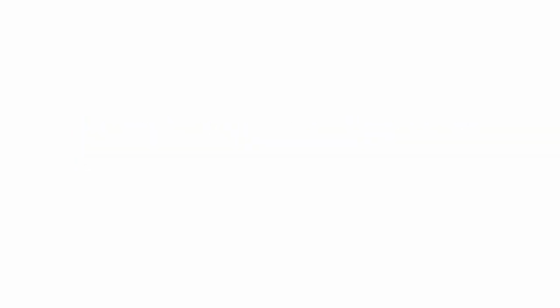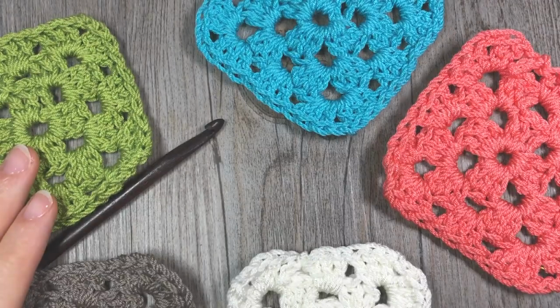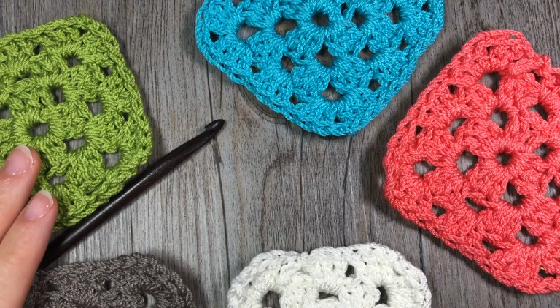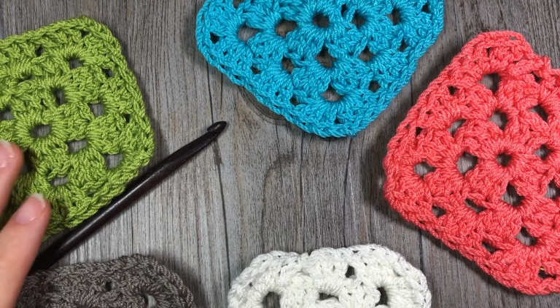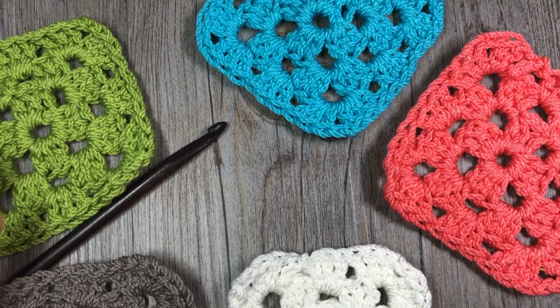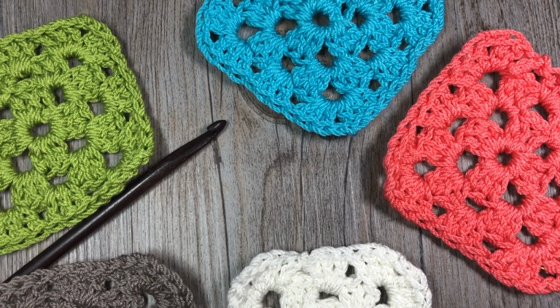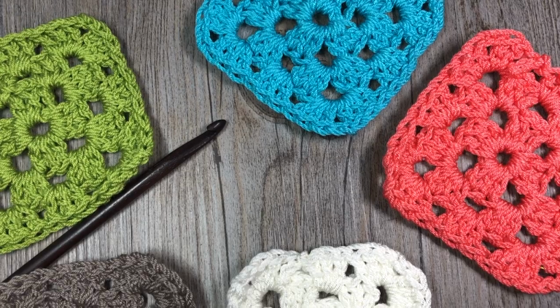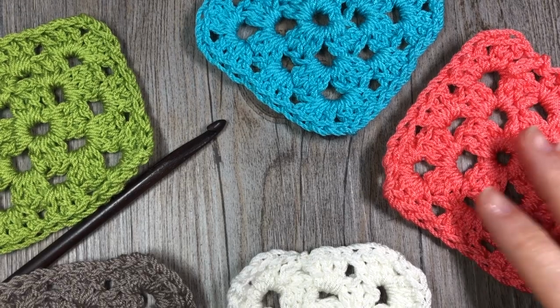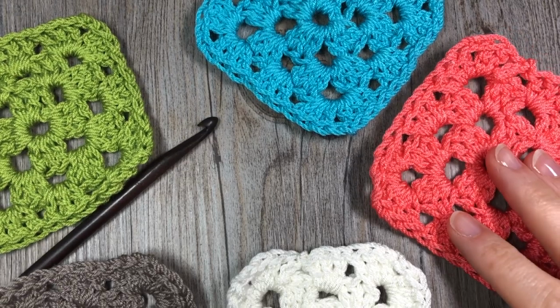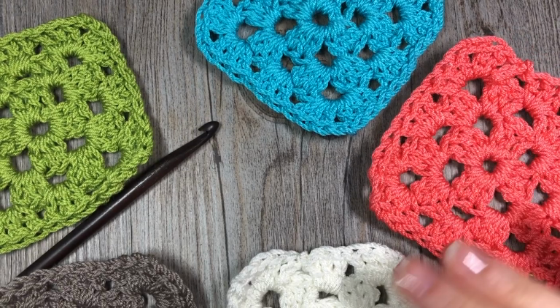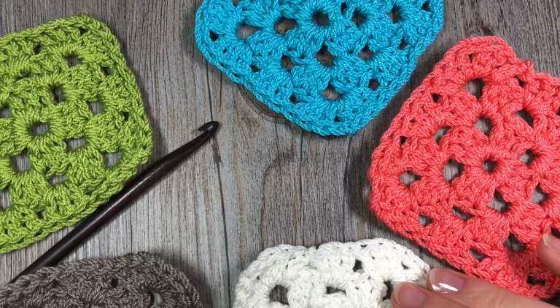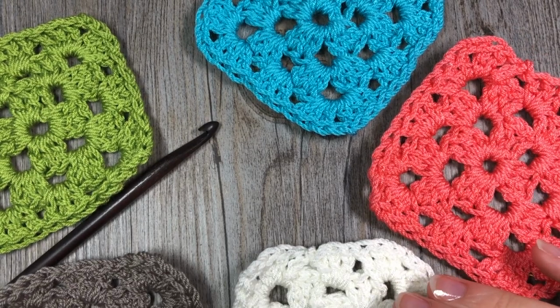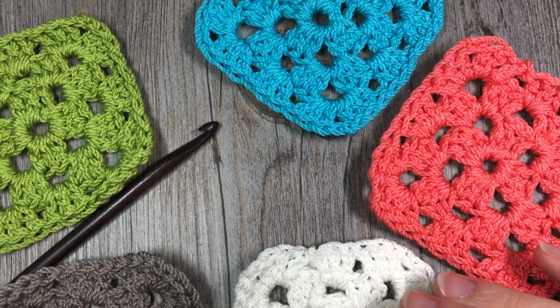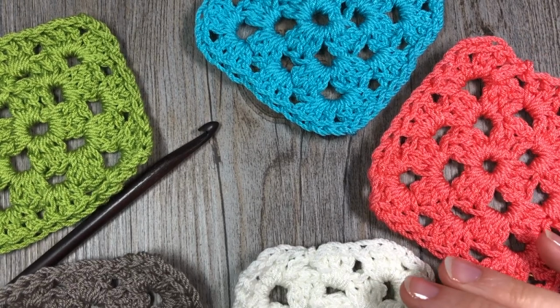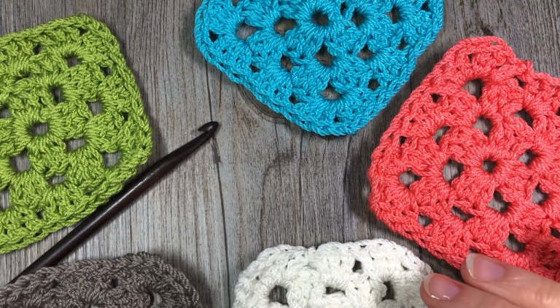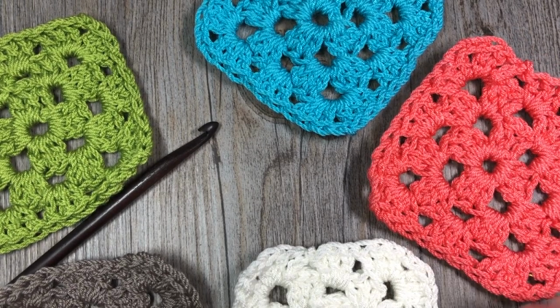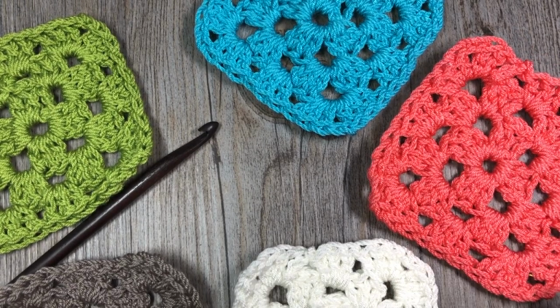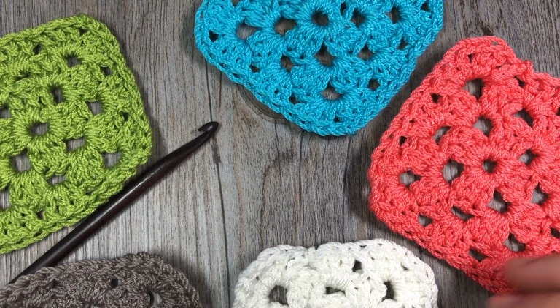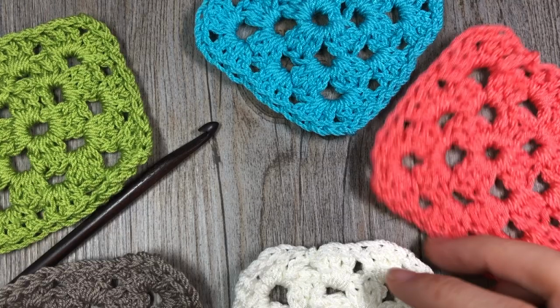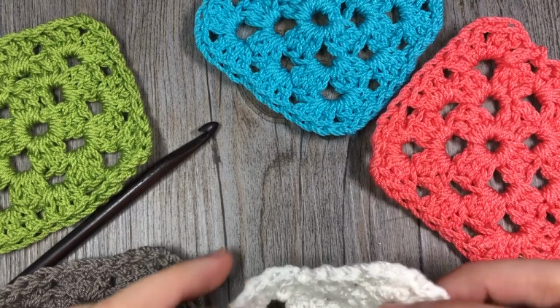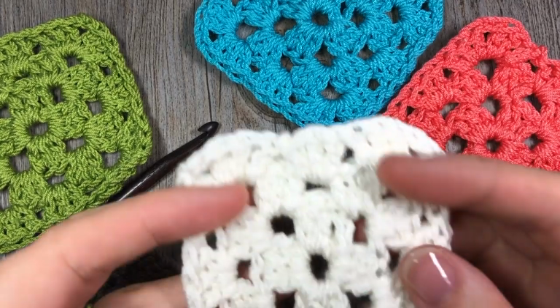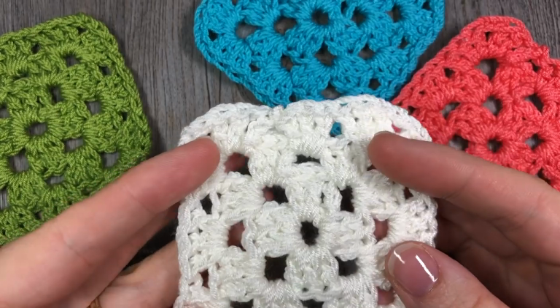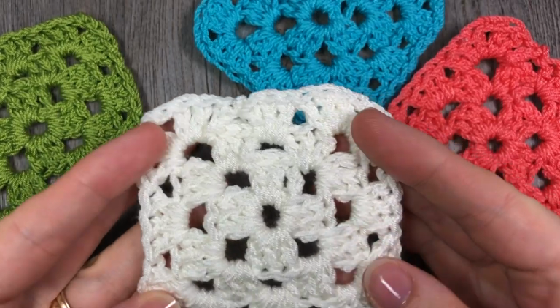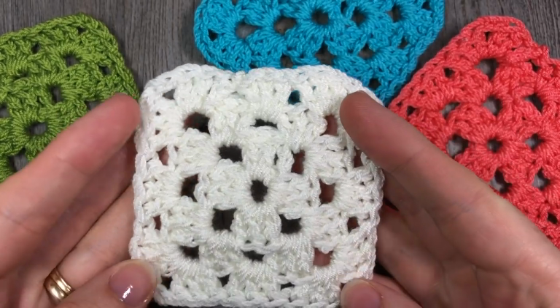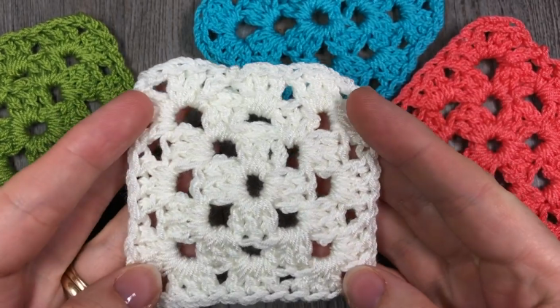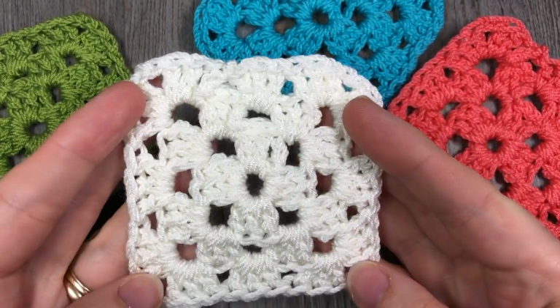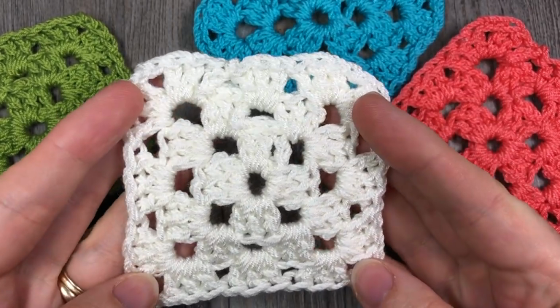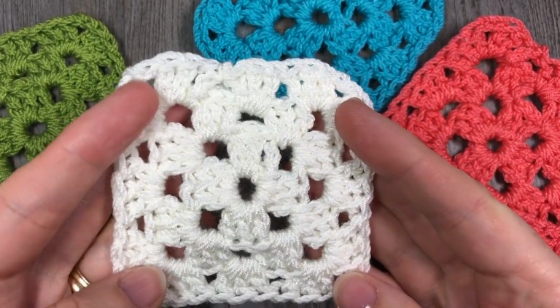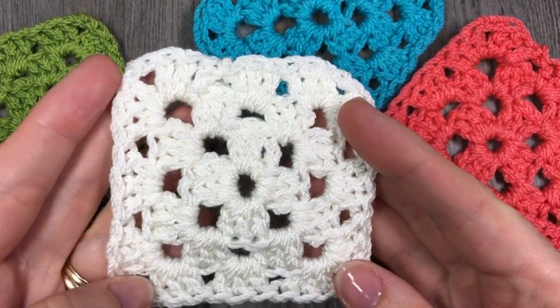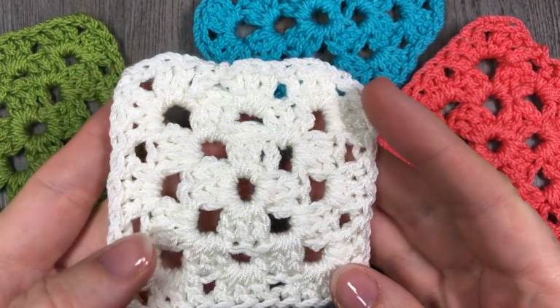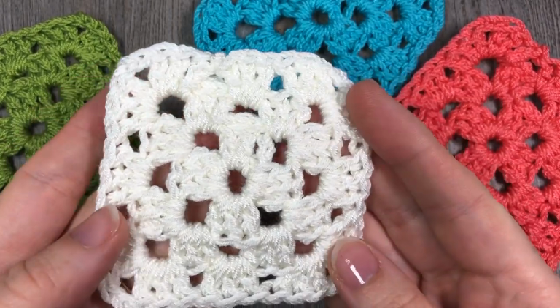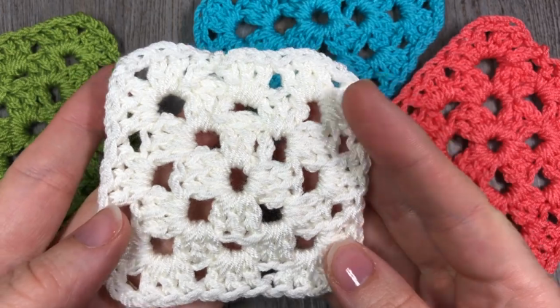Hello everyone, I'm Sarah of Rich Textures Crochet and welcome. Today we are going to learn how to crochet a simple granny square, which is what you see here in front of you.